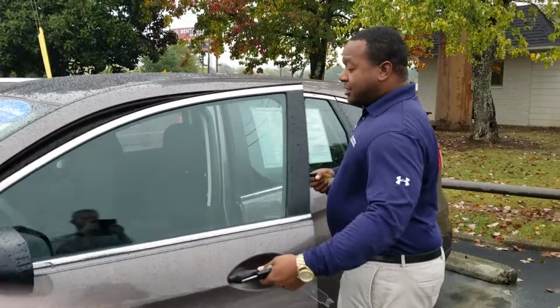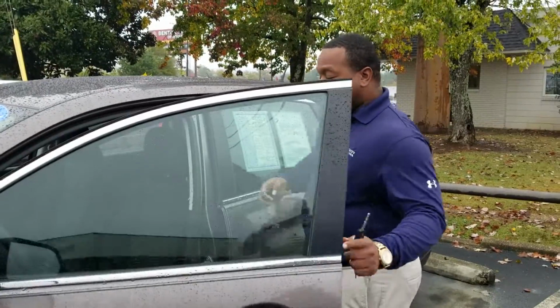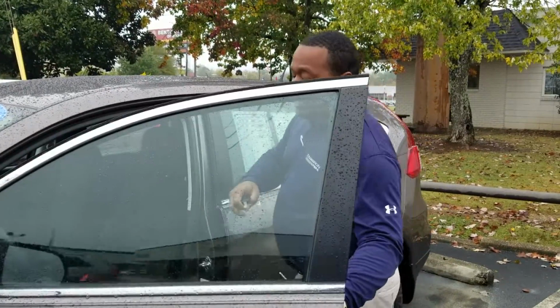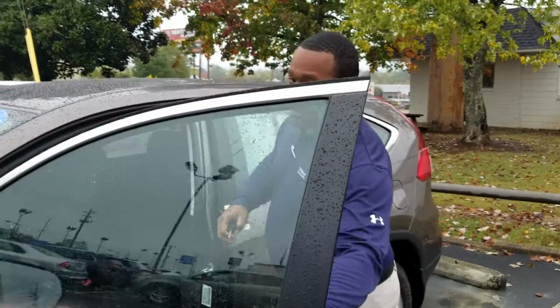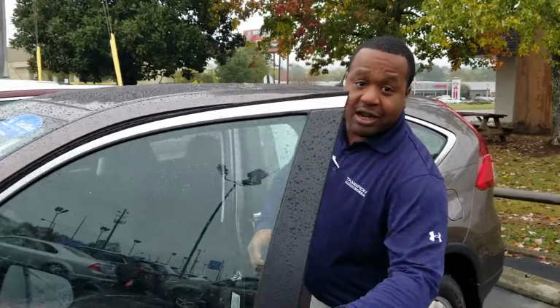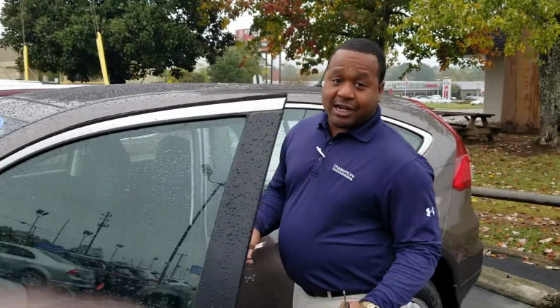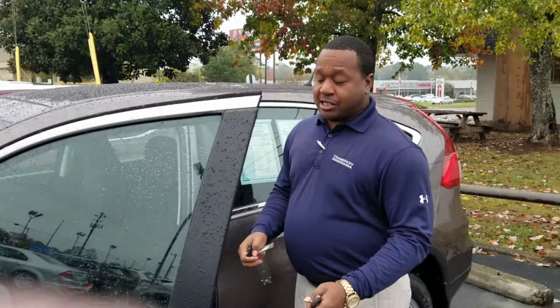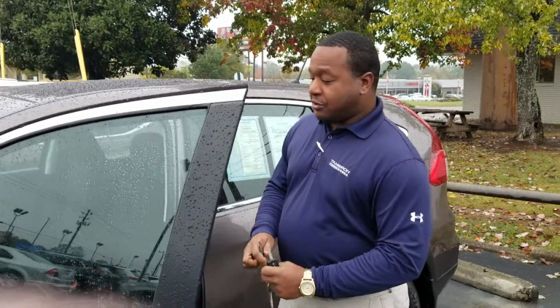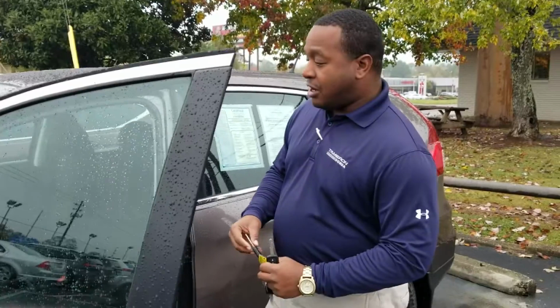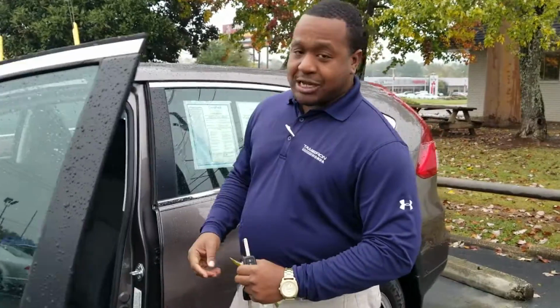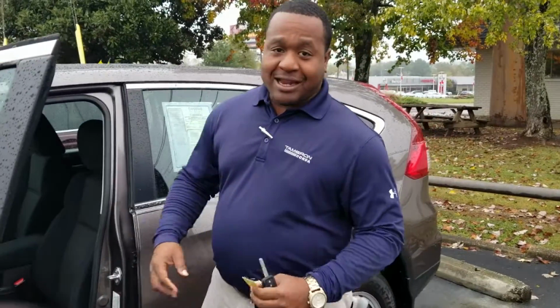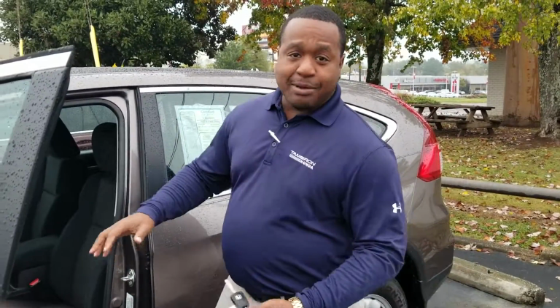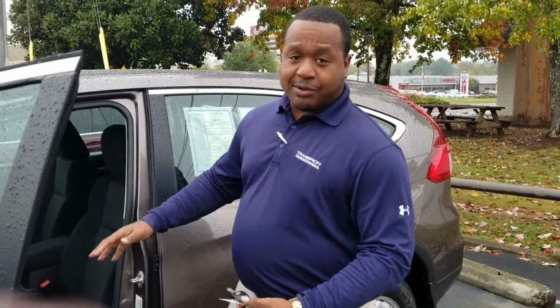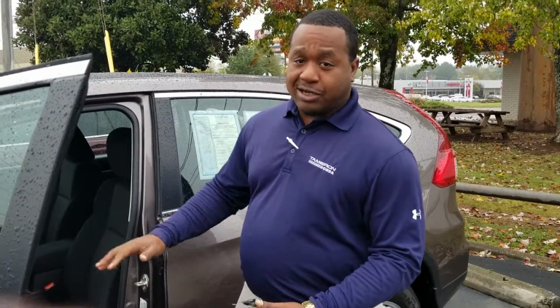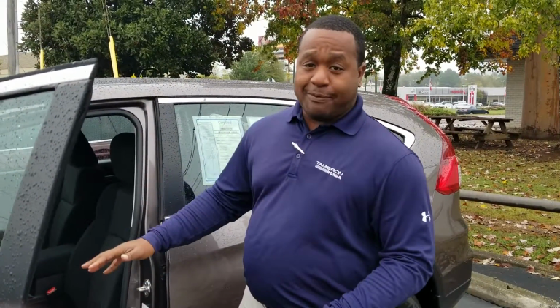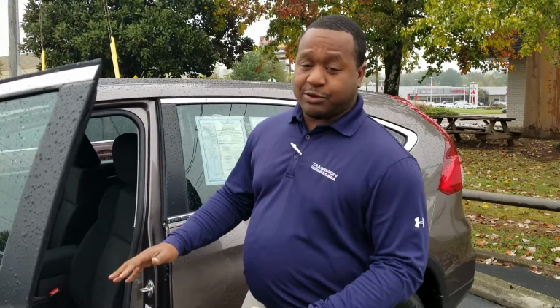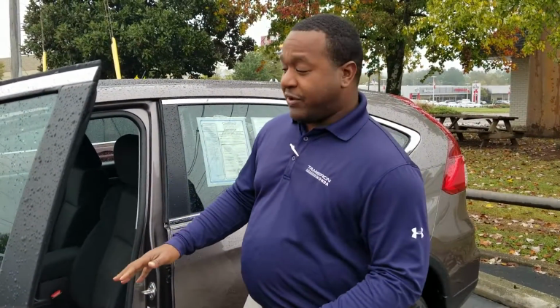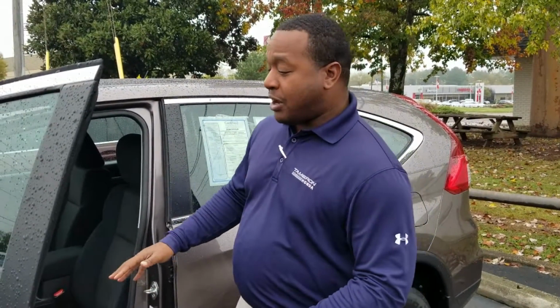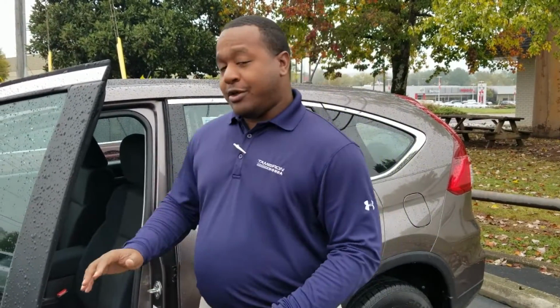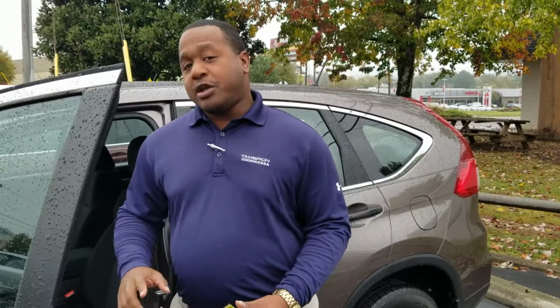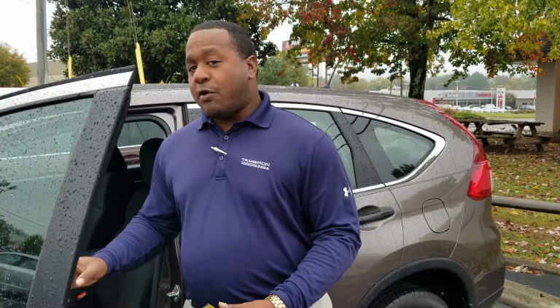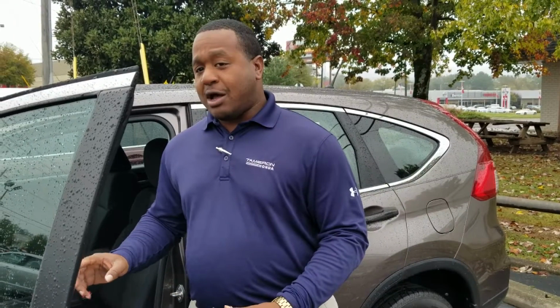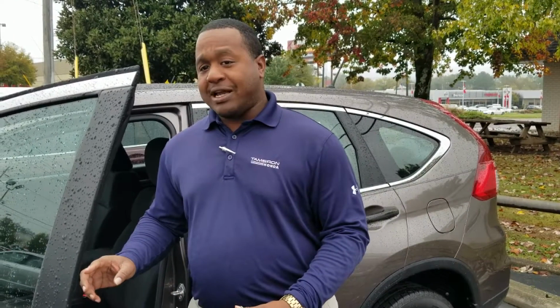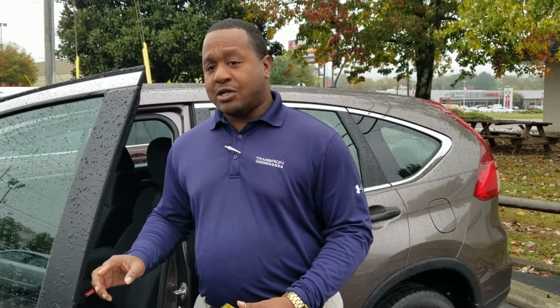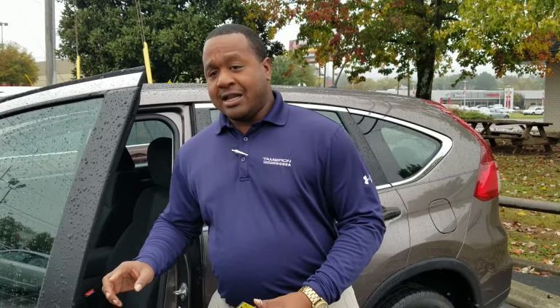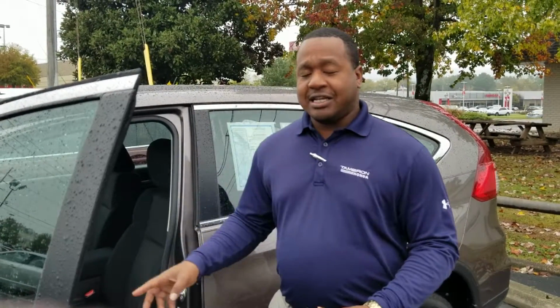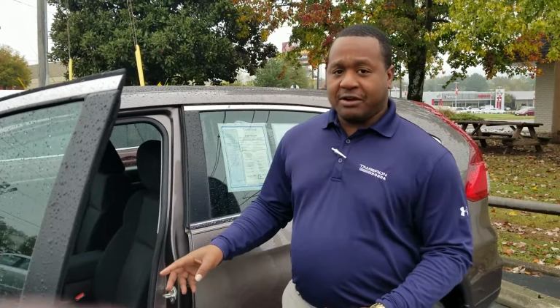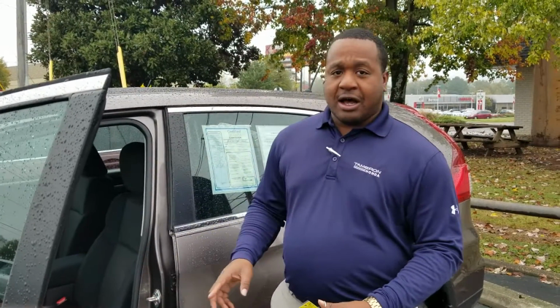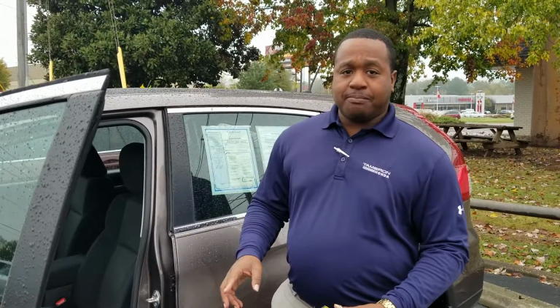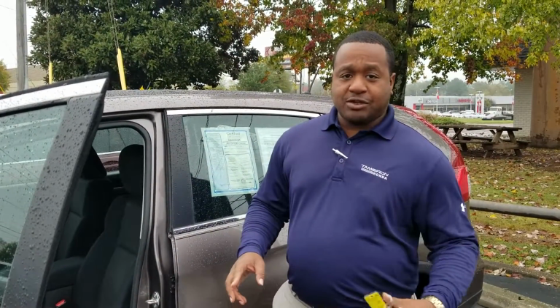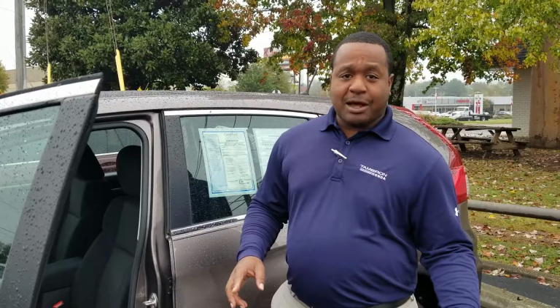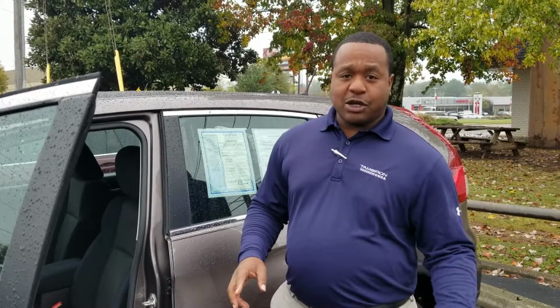It's a like-new vehicle. They've done a 182-point inspection on this car. On top of that, anything below 80% wear and tear has been replaced with original factory parts. You get a one-year, 12,000-mile comprehensive warranty, and you get a seven-year, 100,000-mile powertrain warranty.